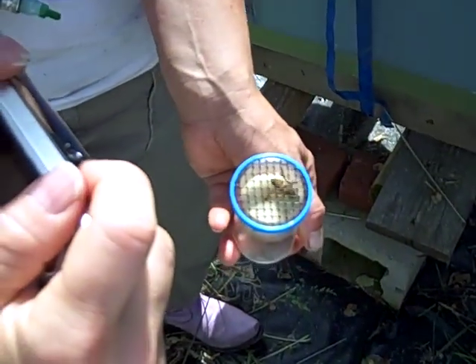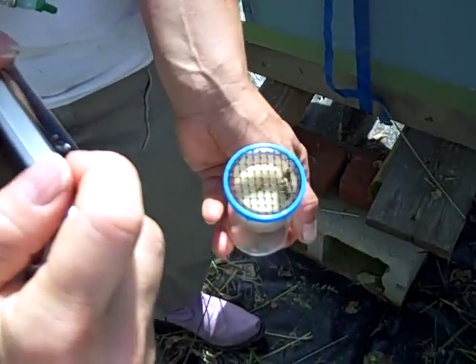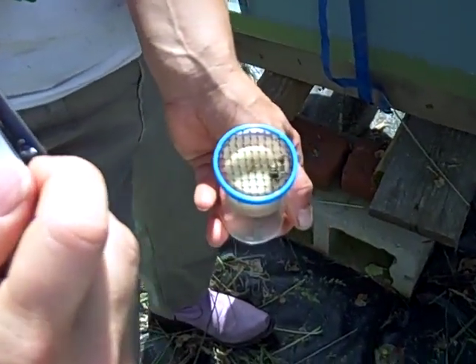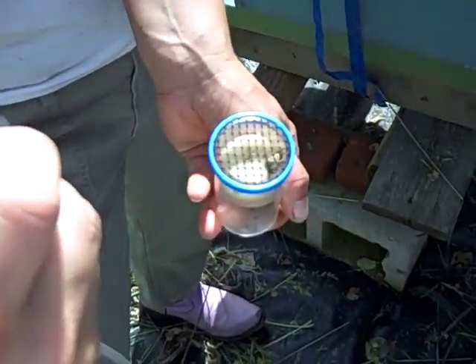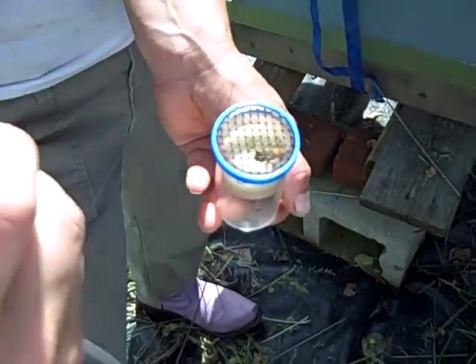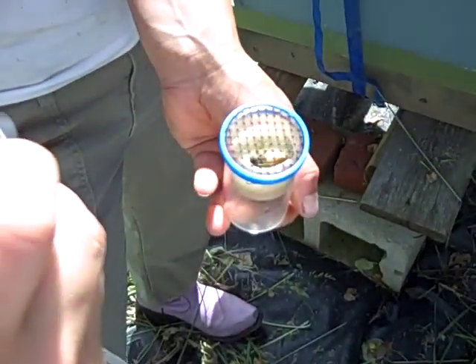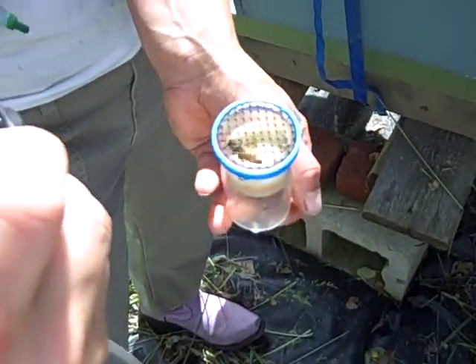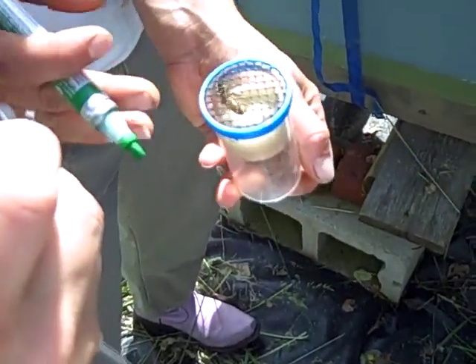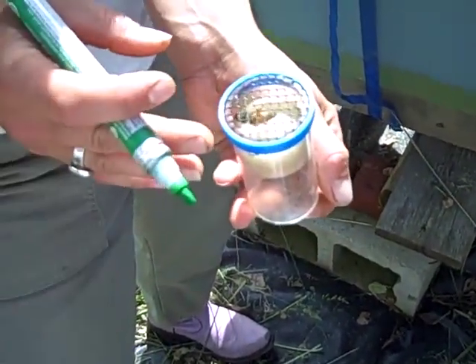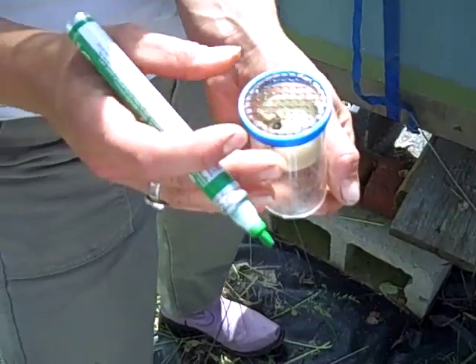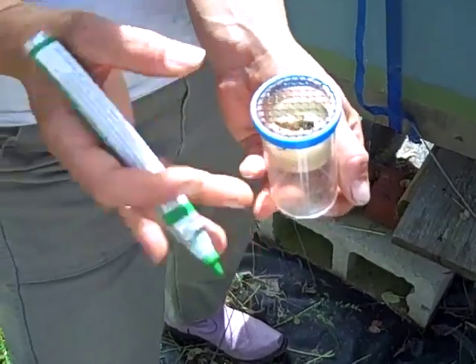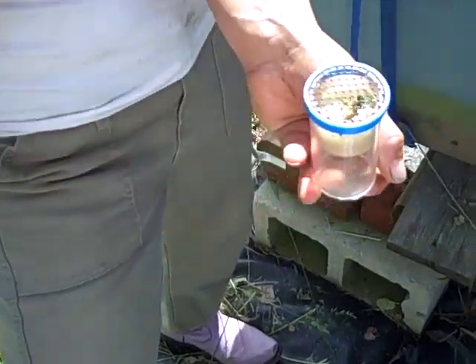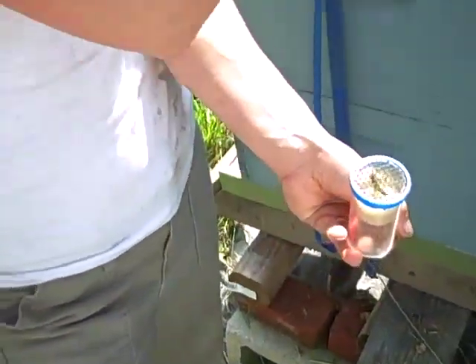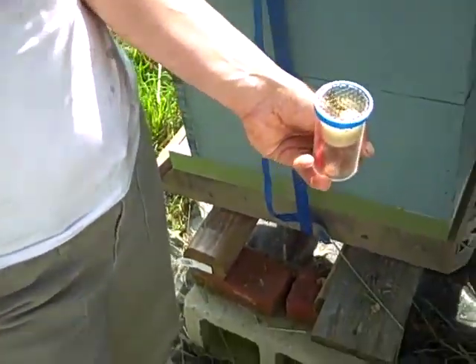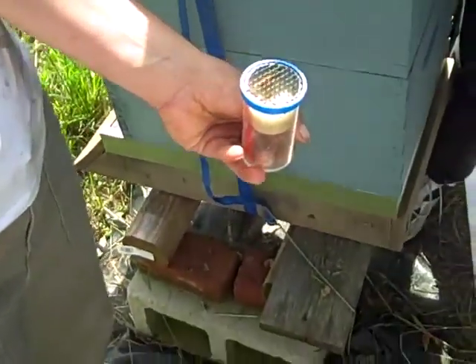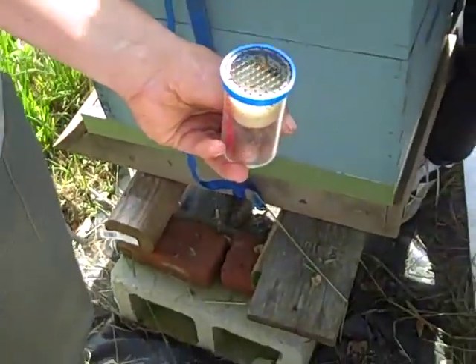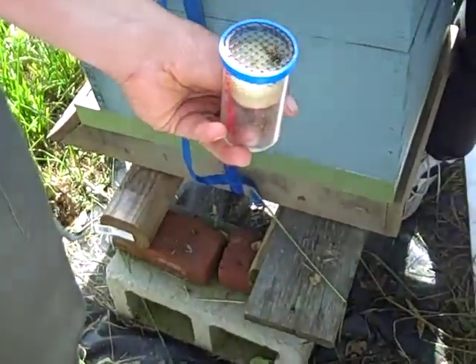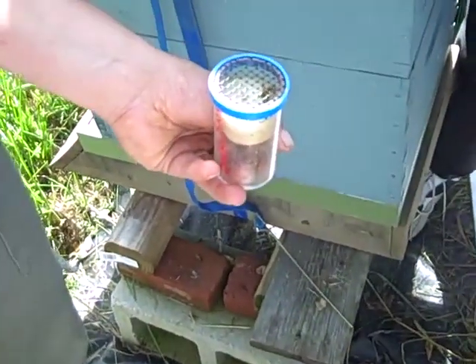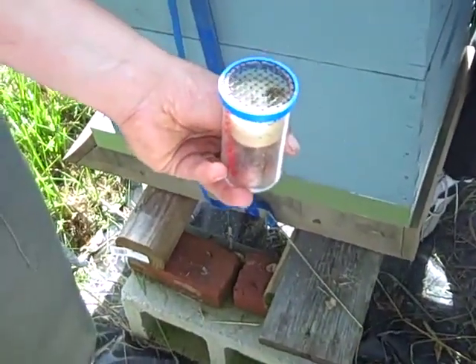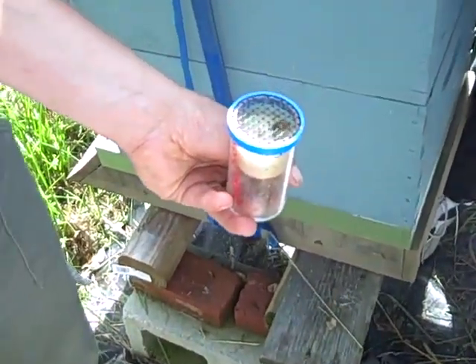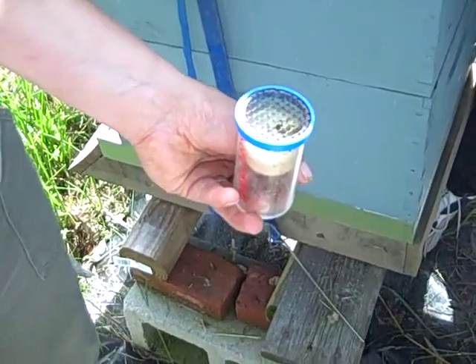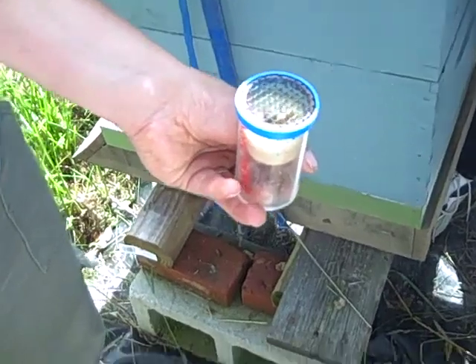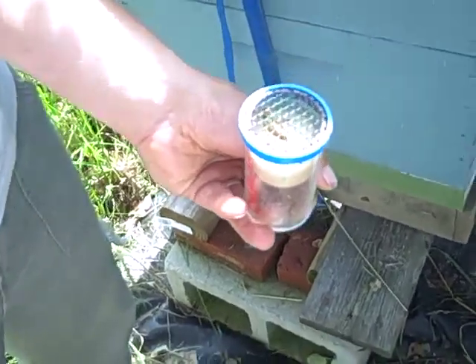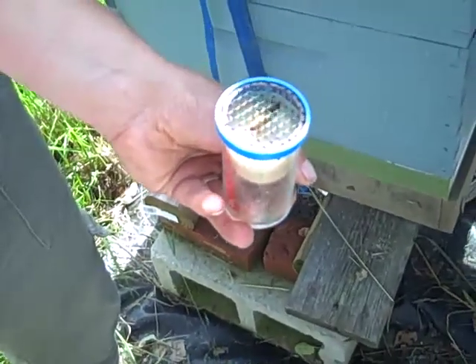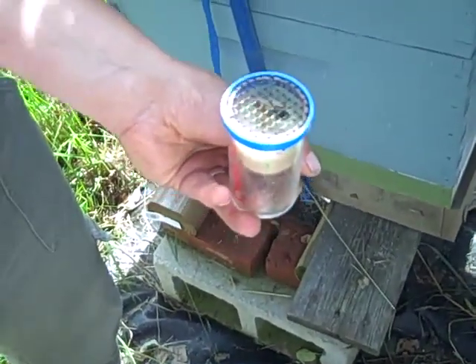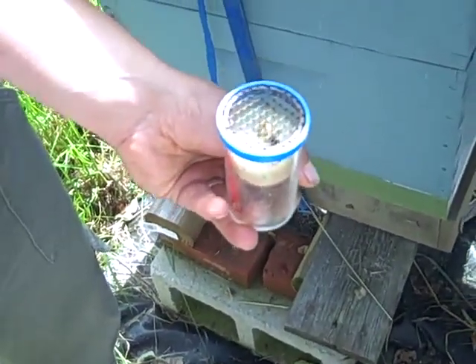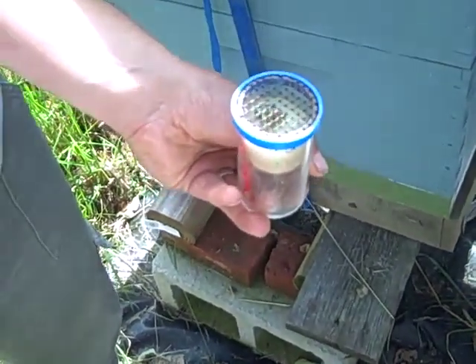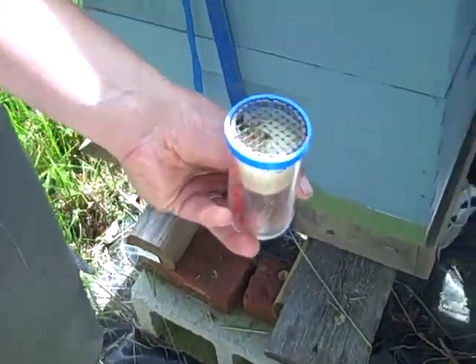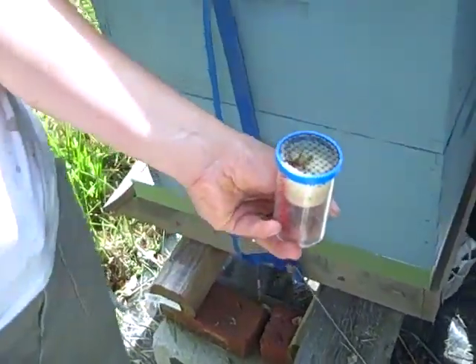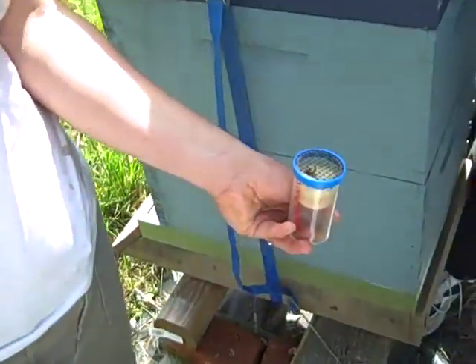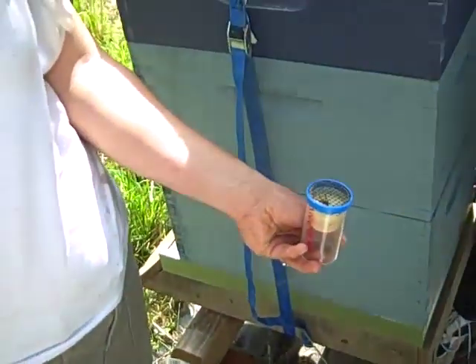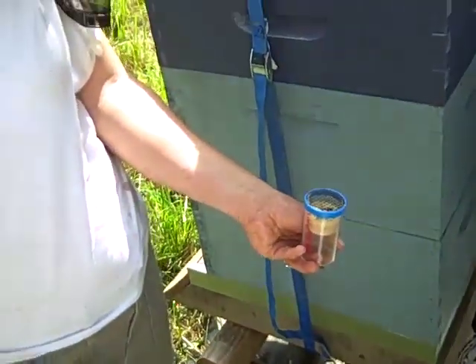Now I've marked her. You can see she's quite young — she's really fuzzy. When she flips back over she almost looks like she has a little lion mane, she's all fuzzy. This is a brand new young mated queen, and we know she's mated because we've been looking at the eggs and larvae.